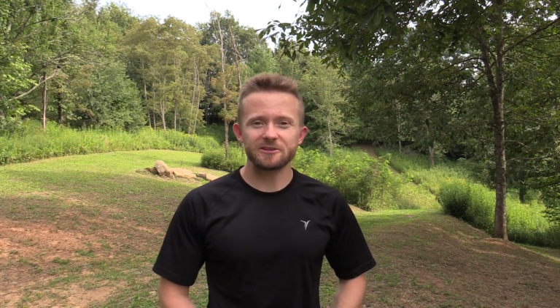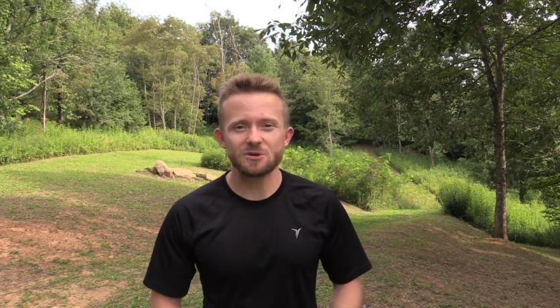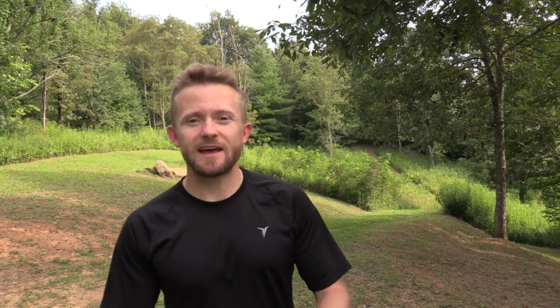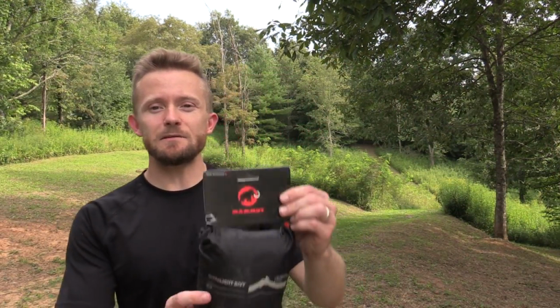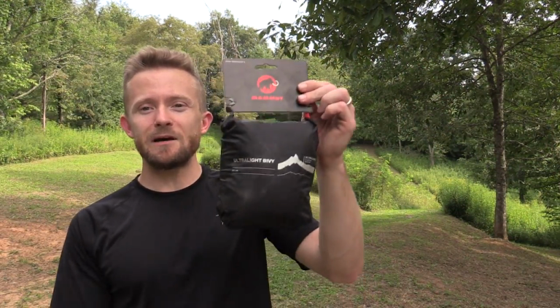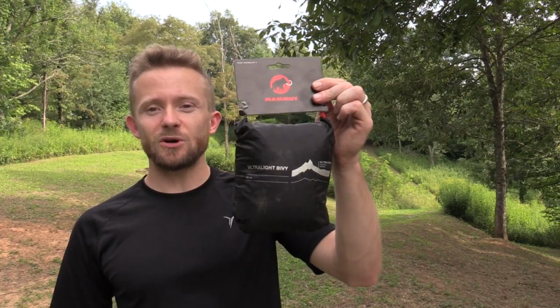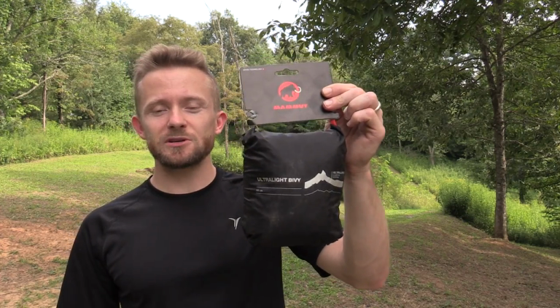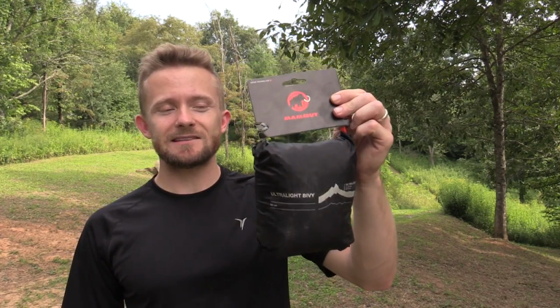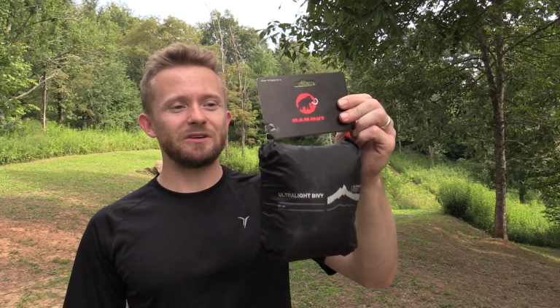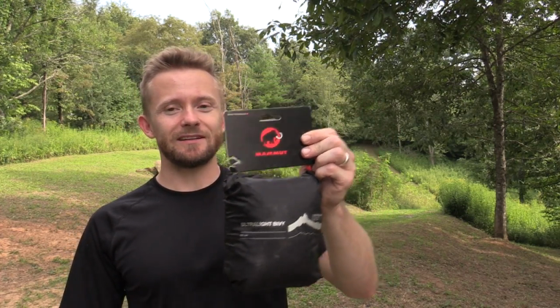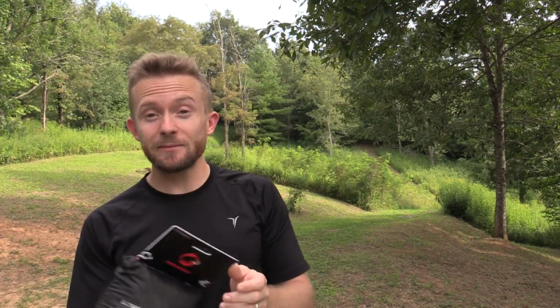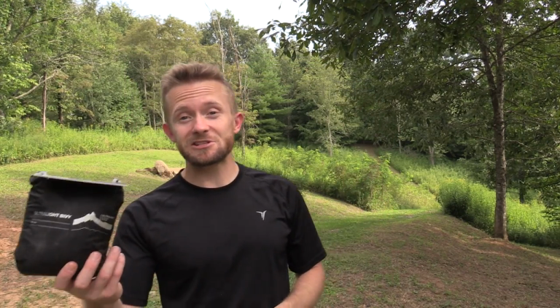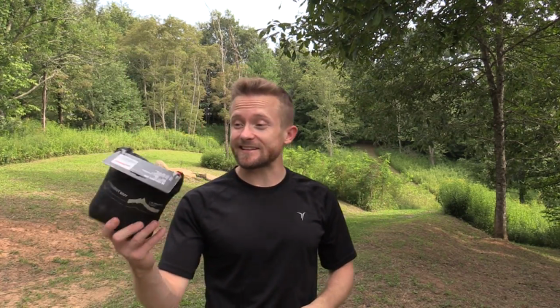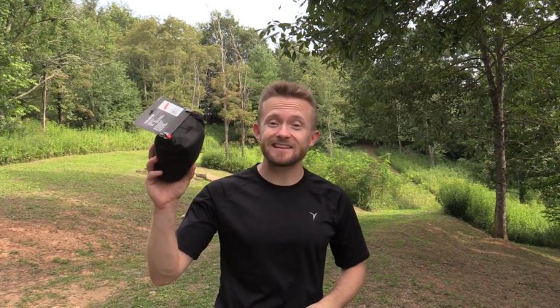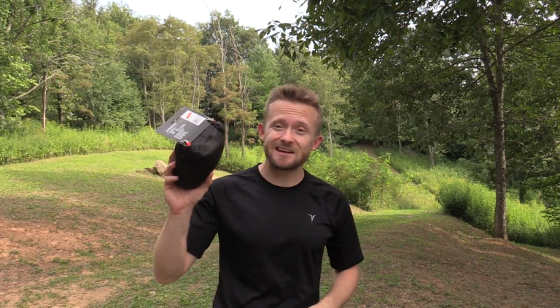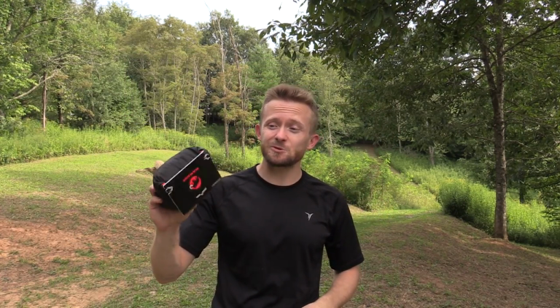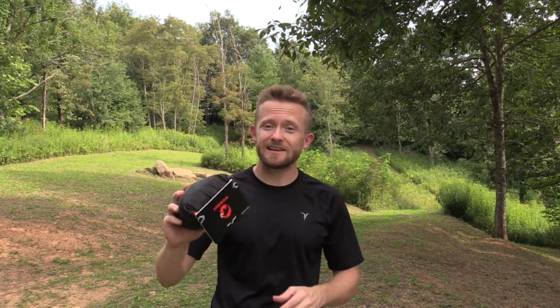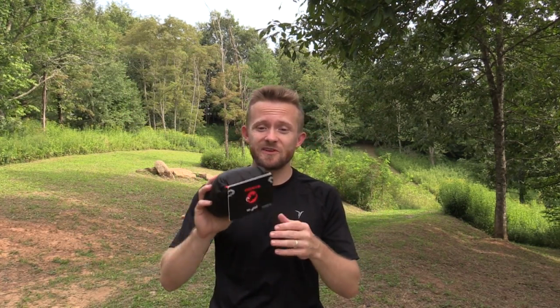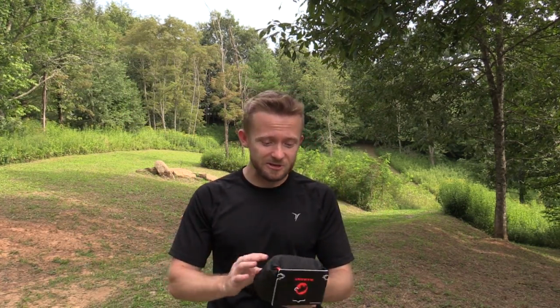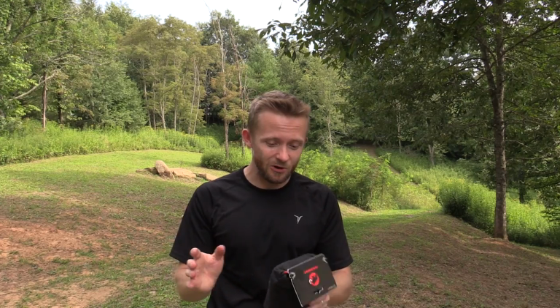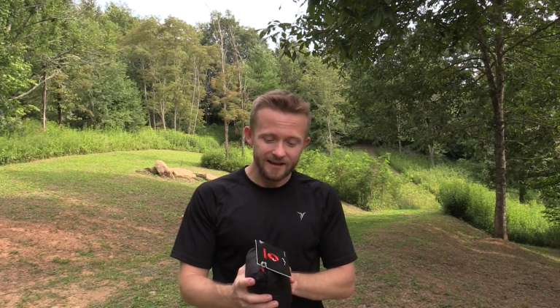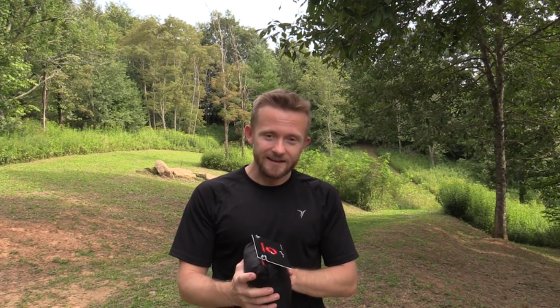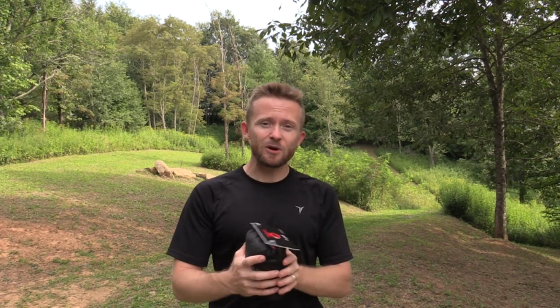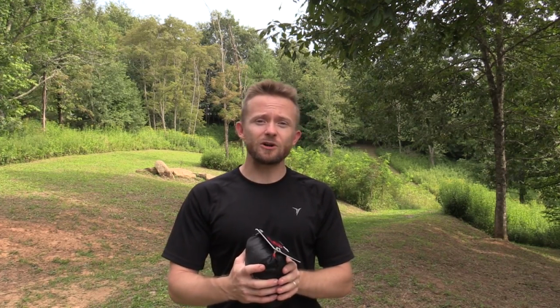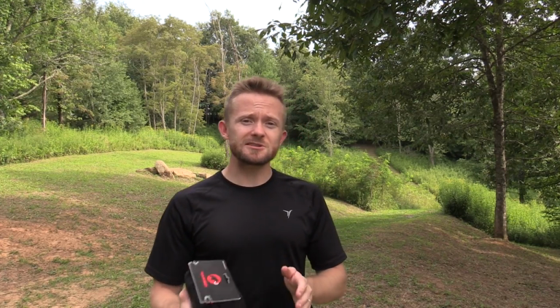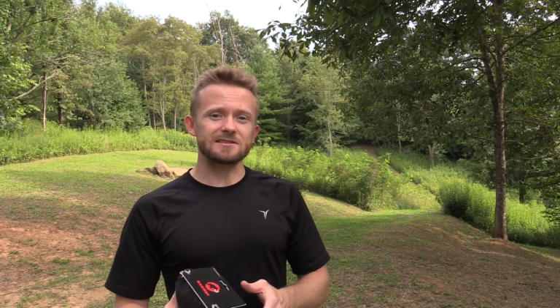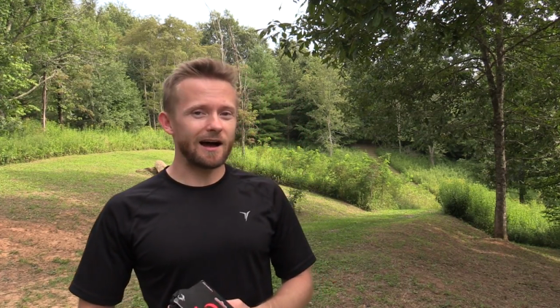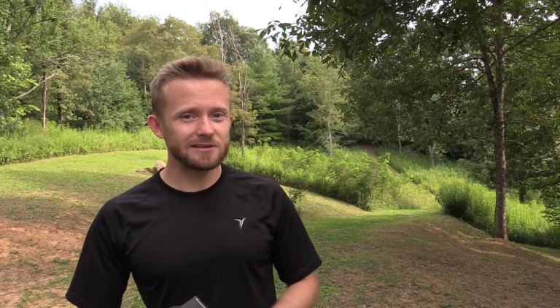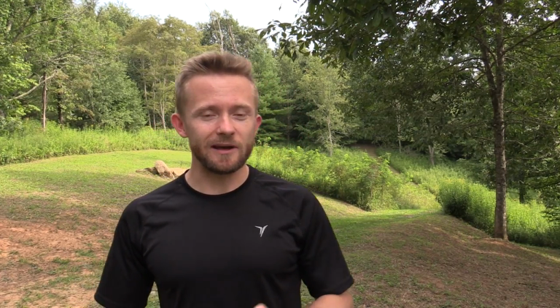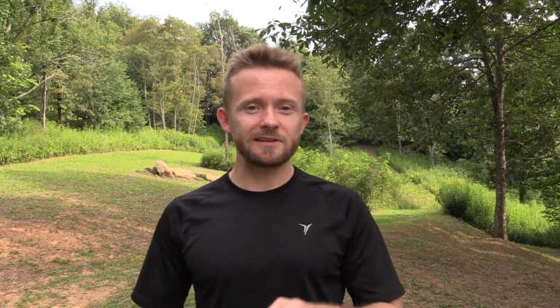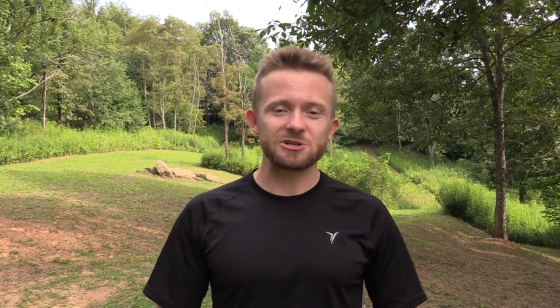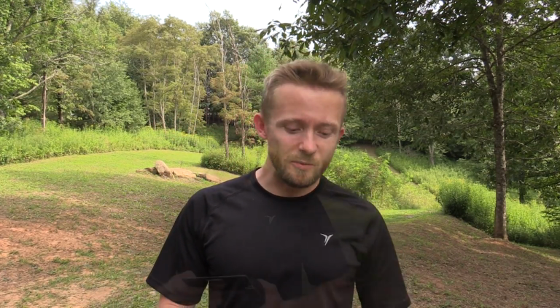Today for this episode we have the Mammut Ultralight Bivvy. And let me just say that this thing is definitely ultralight — it is very very small. Is it perfect for all seasons? I don't think so, and we'll get to that in just a moment.